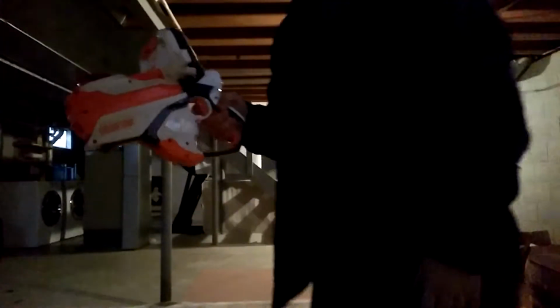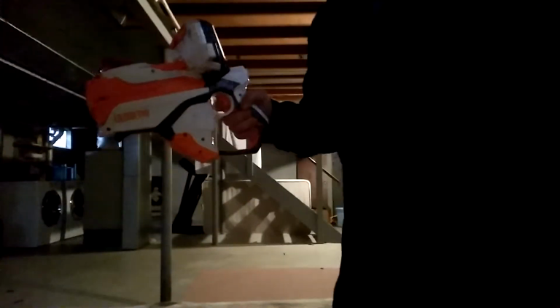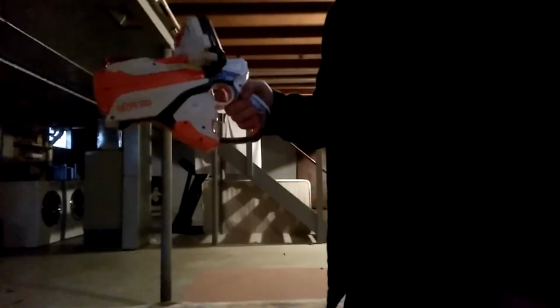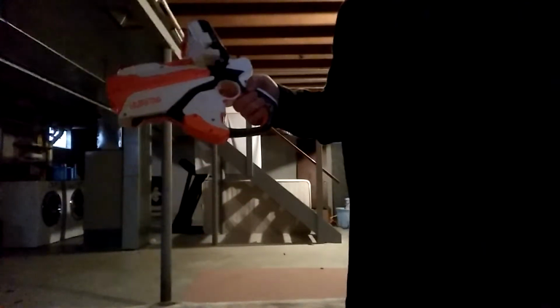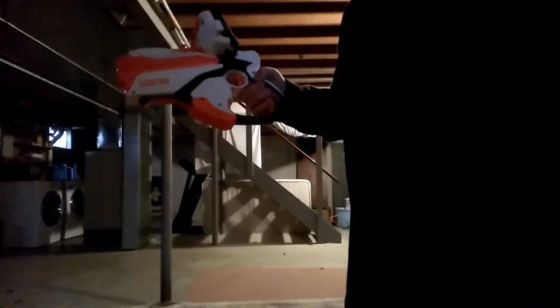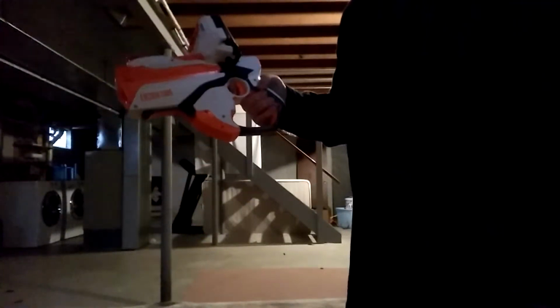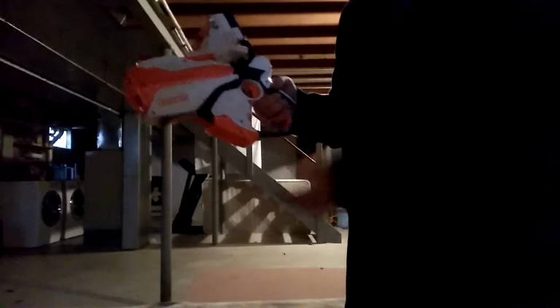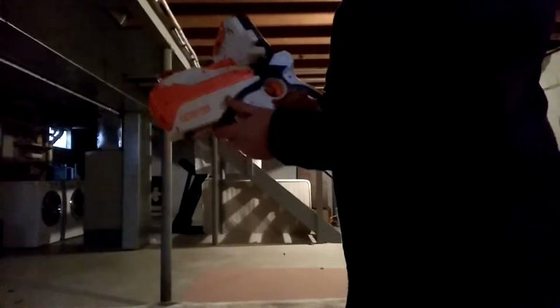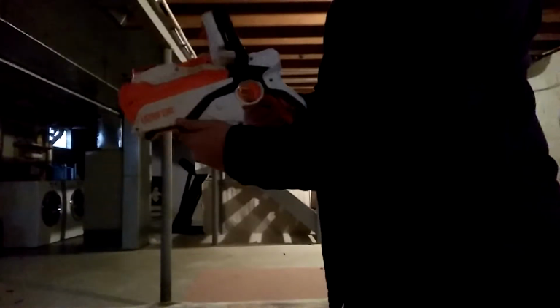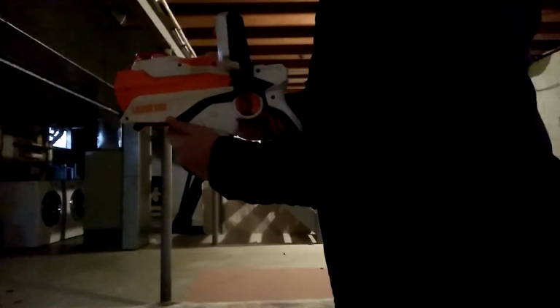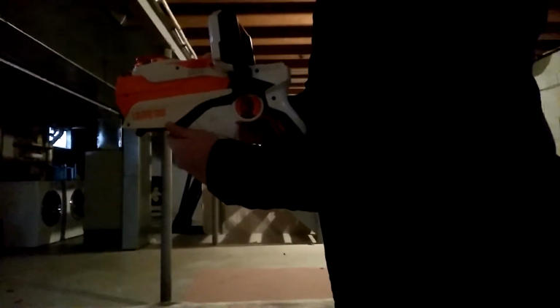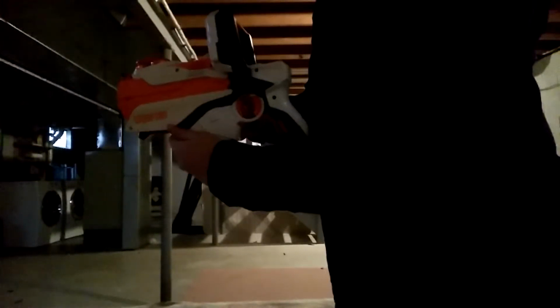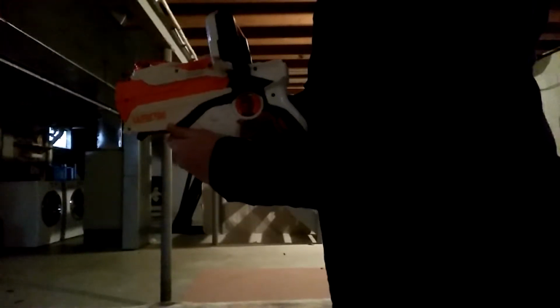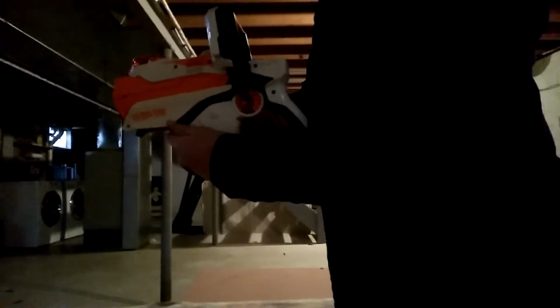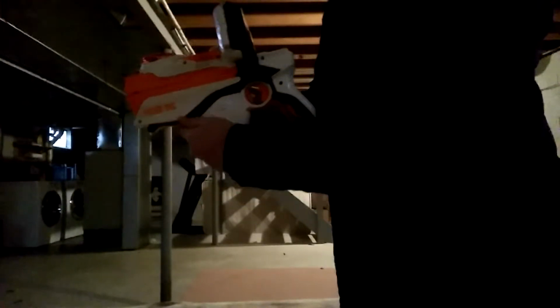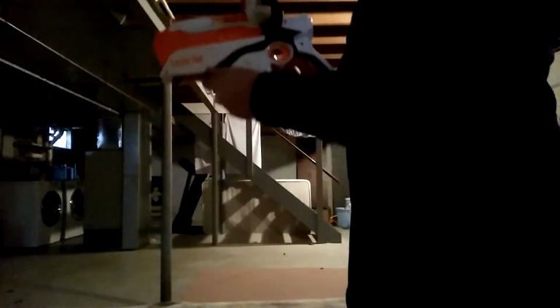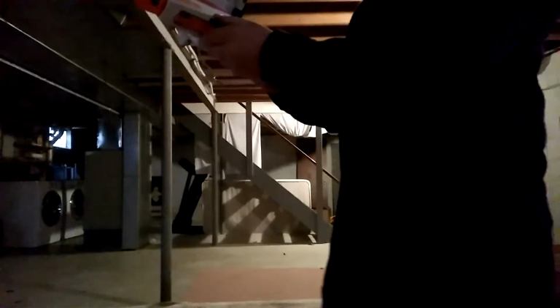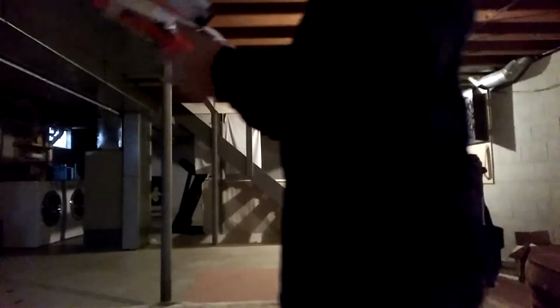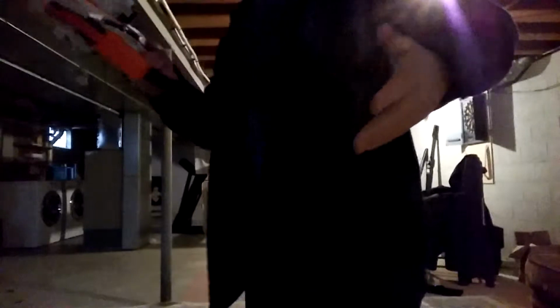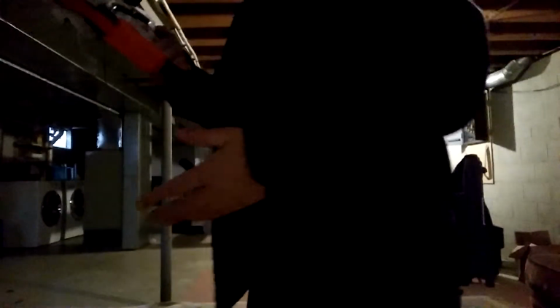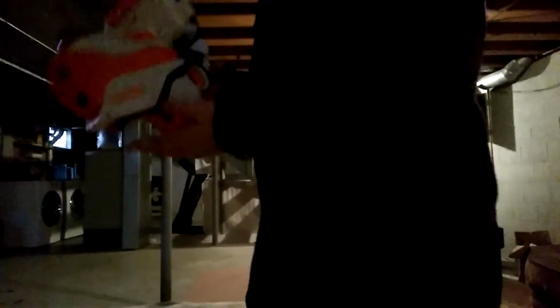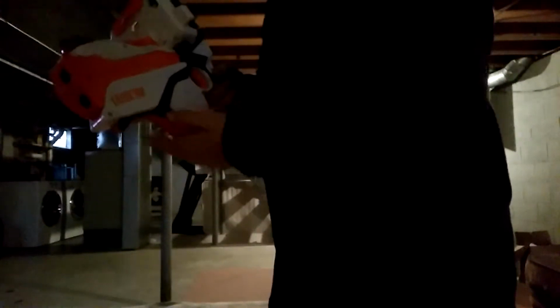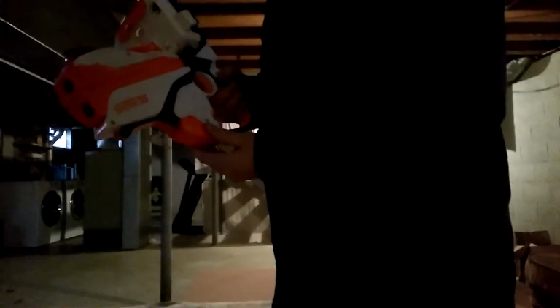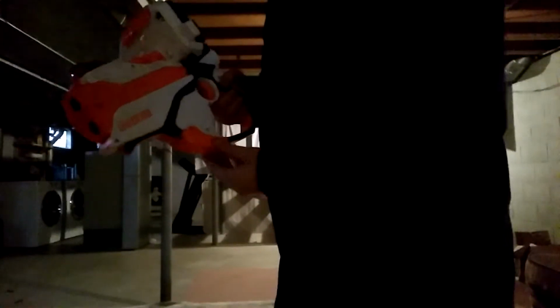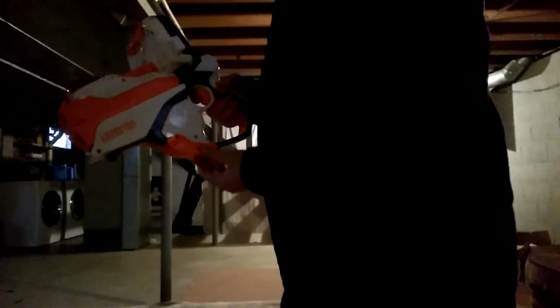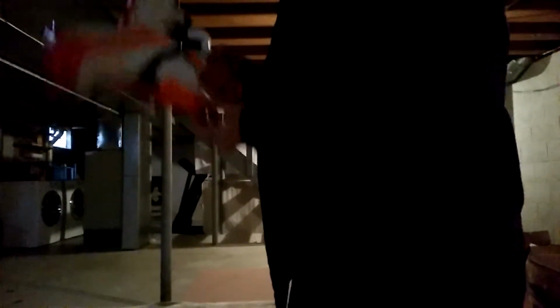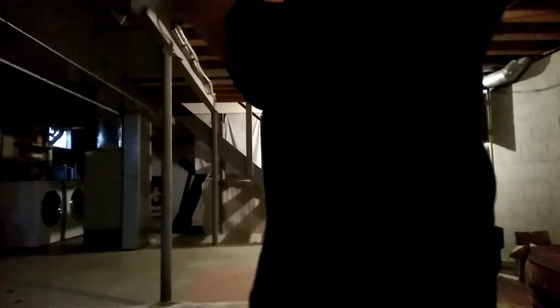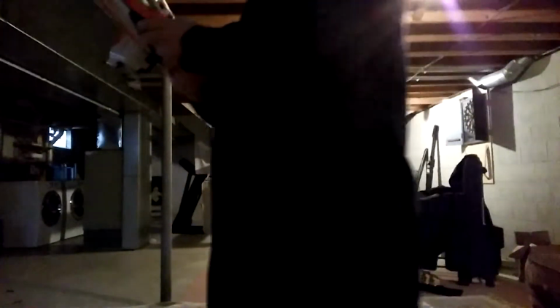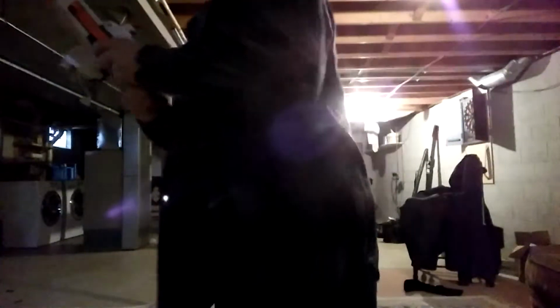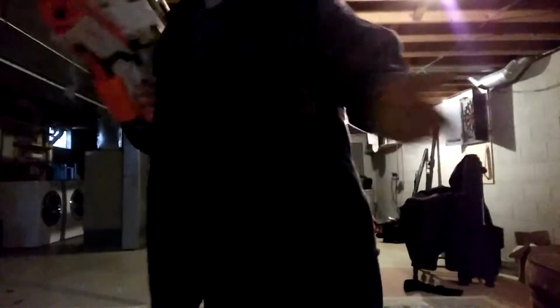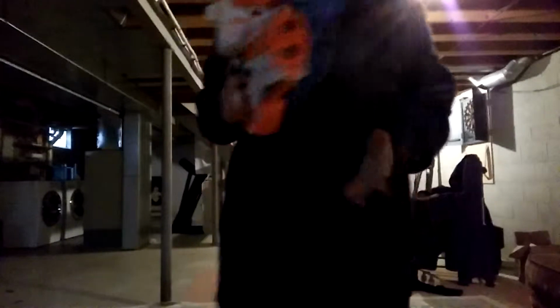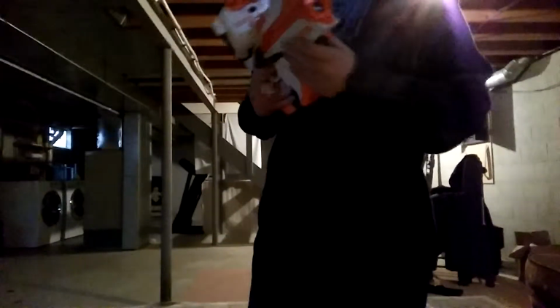It's basically just like a video game, actually. This is the trigger. This is the shield — if you push against here, that is the shield. And when you click this thing right here, that would be the reload button.